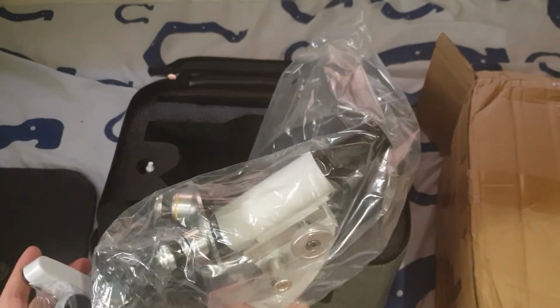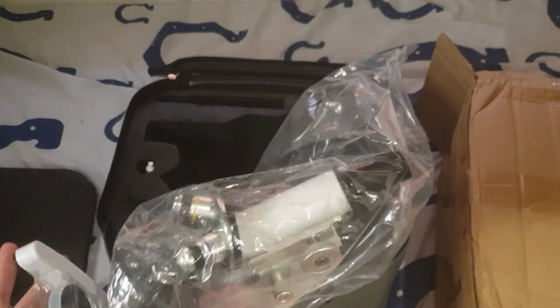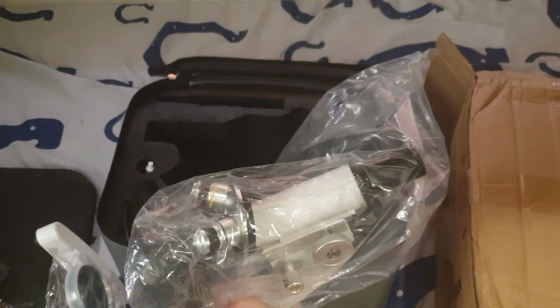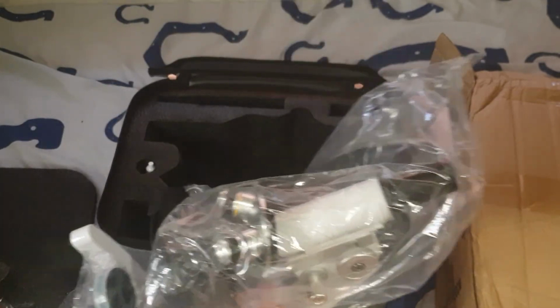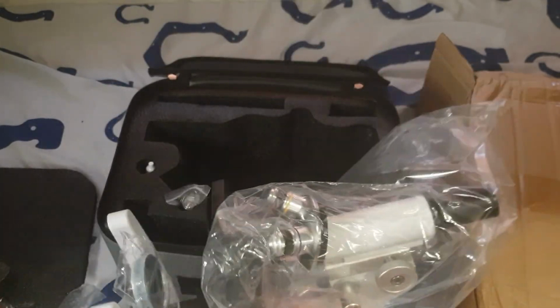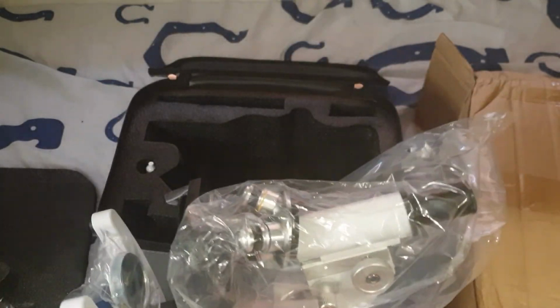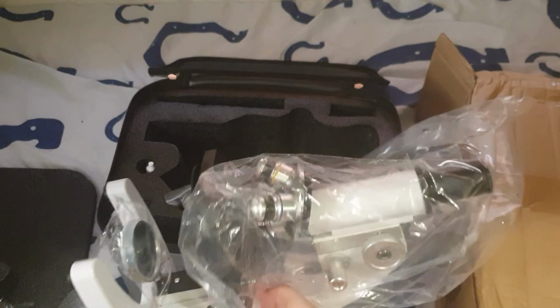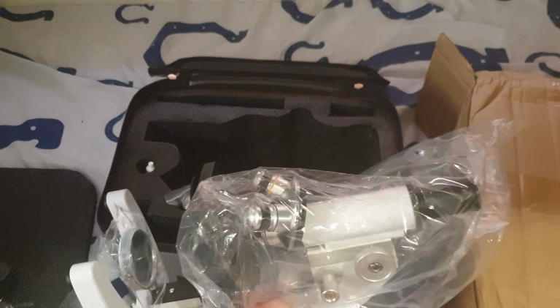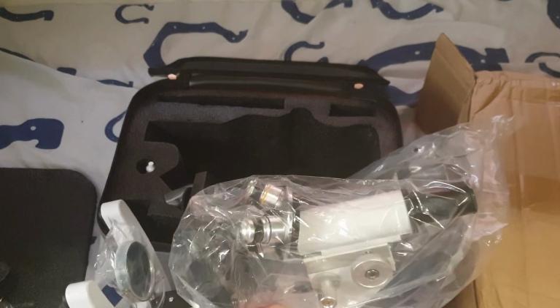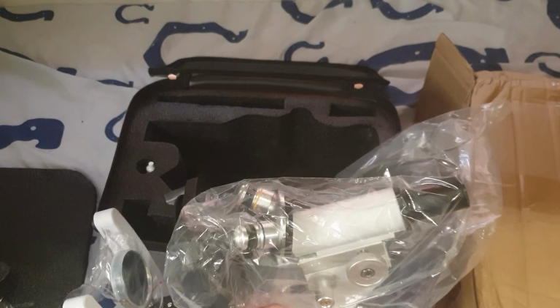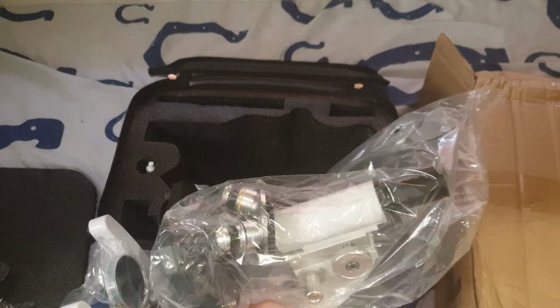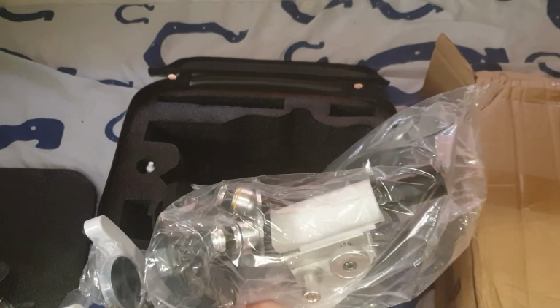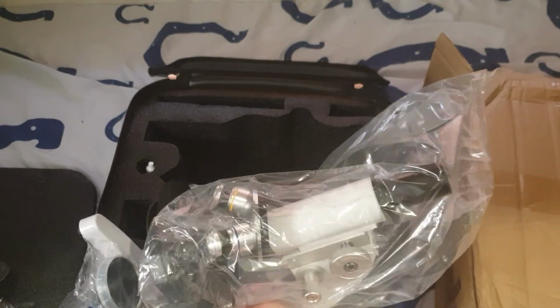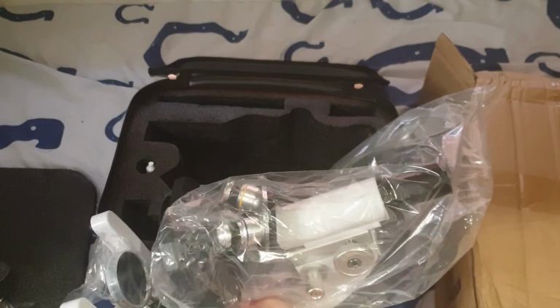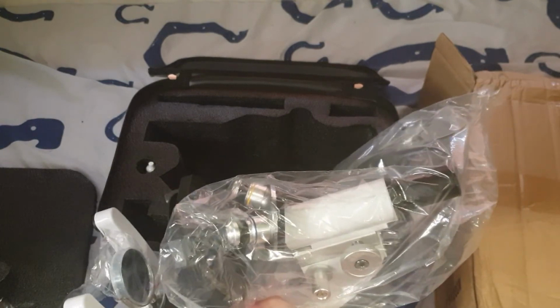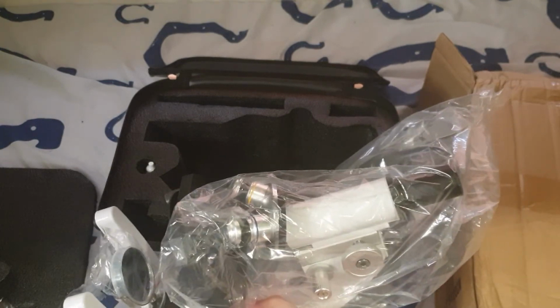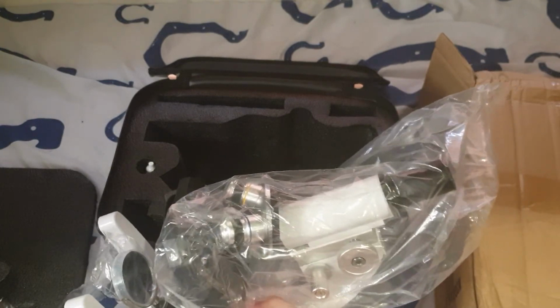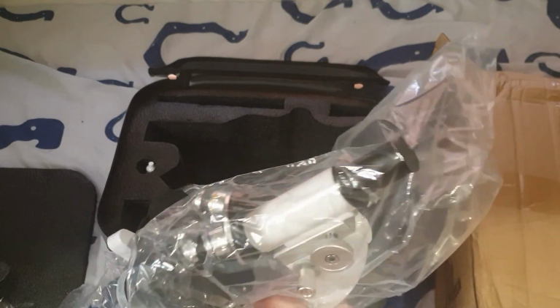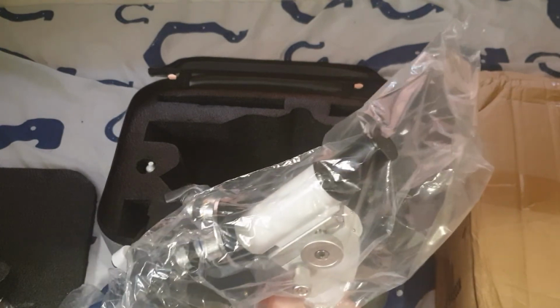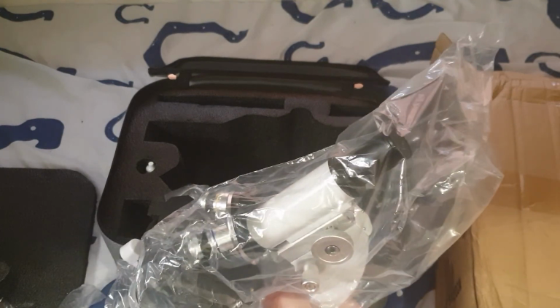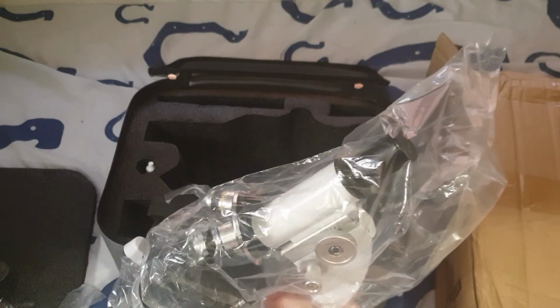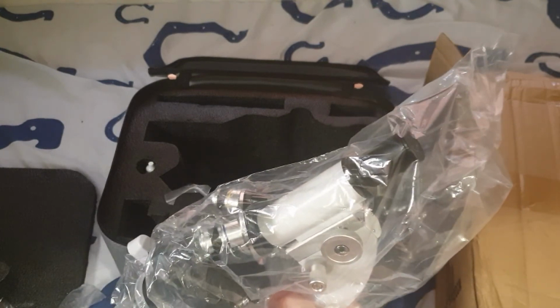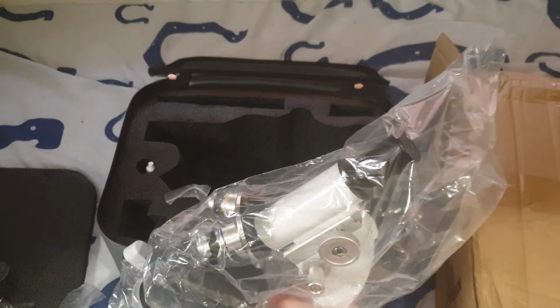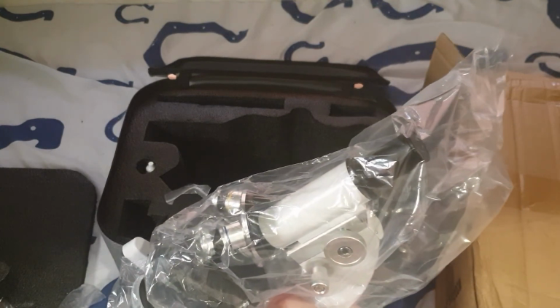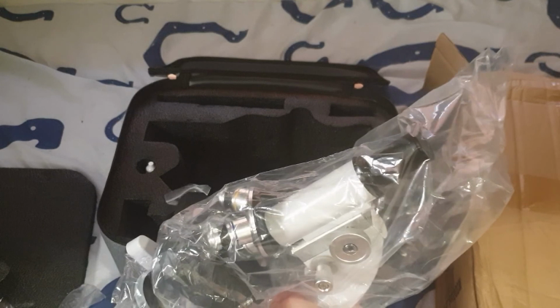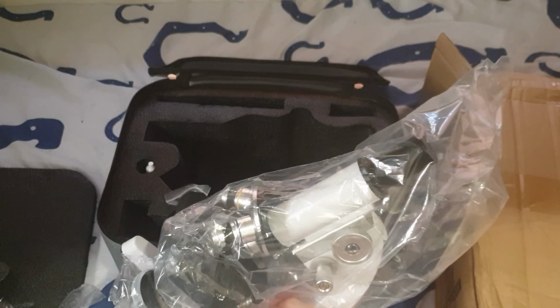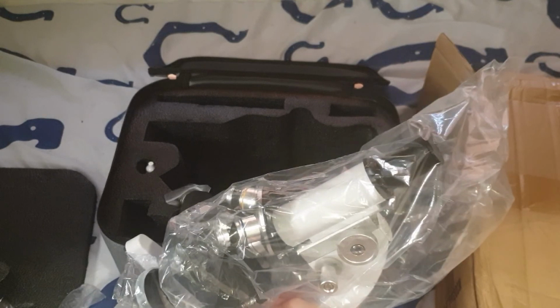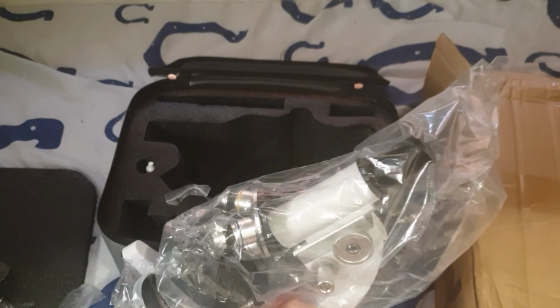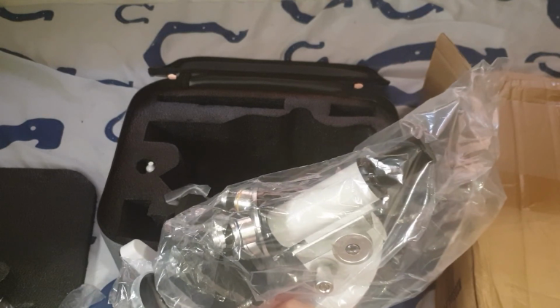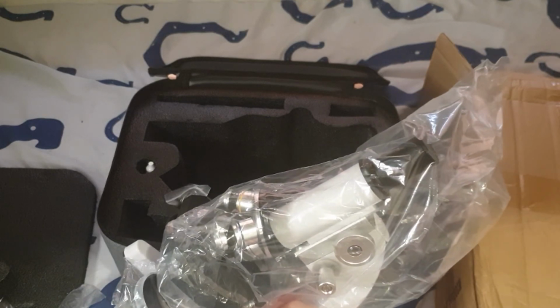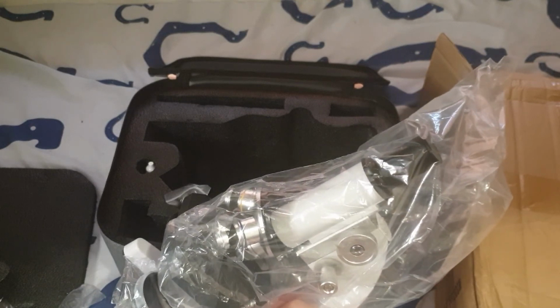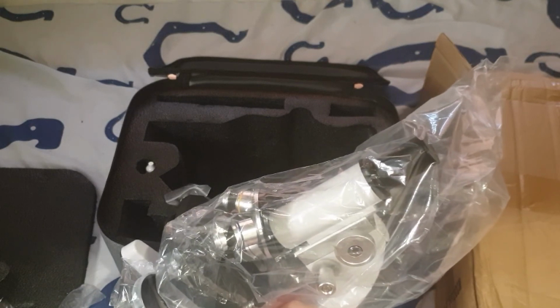As for this video — there it is, it's a microscope. Thanks for watching, guys. If you liked the video, please like, subscribe, and share. See you in the next video. Thanks for watching, bye!